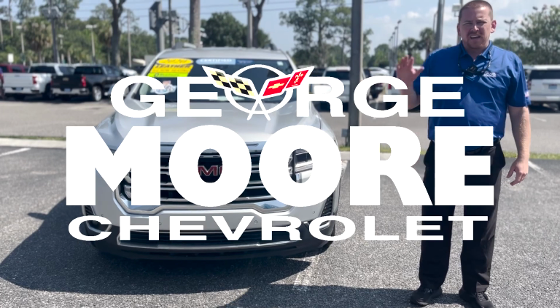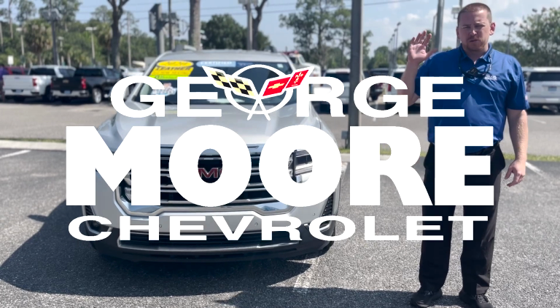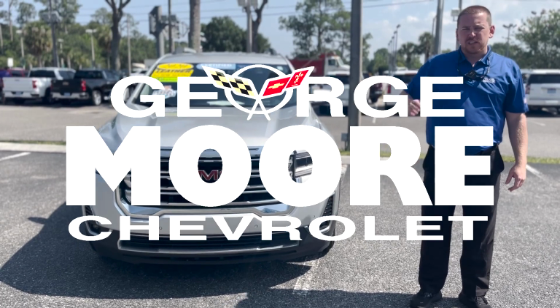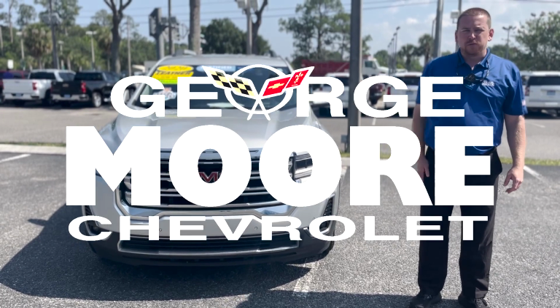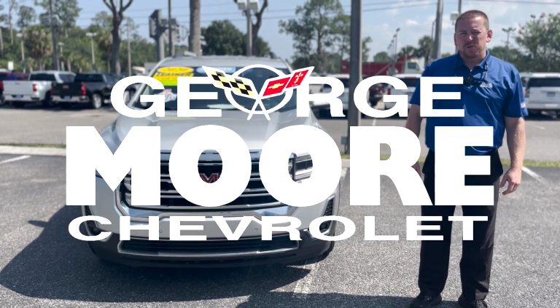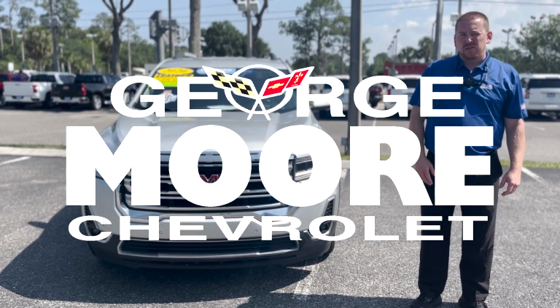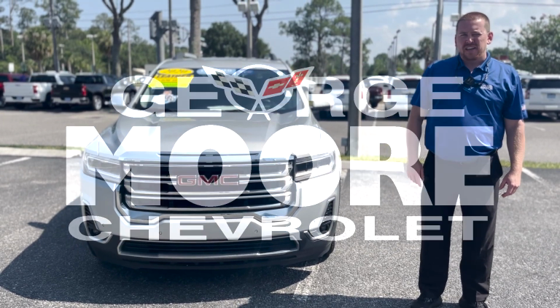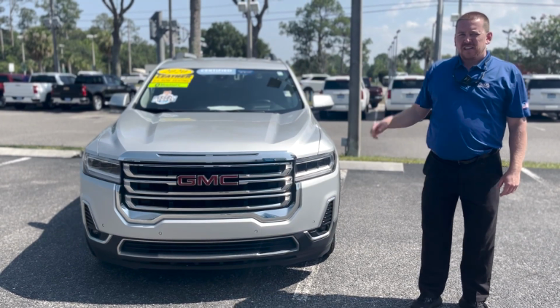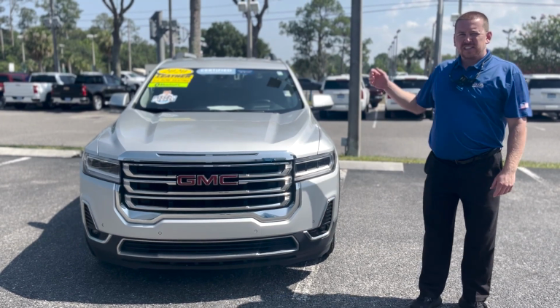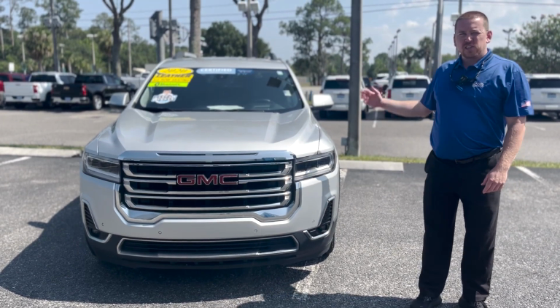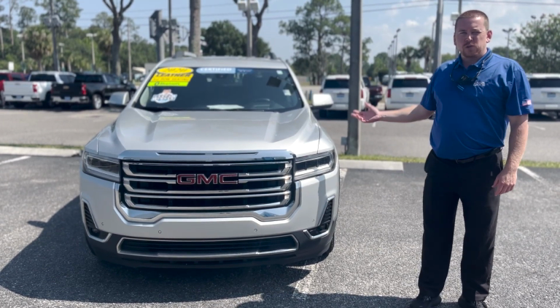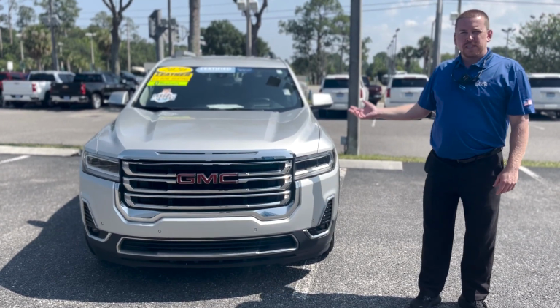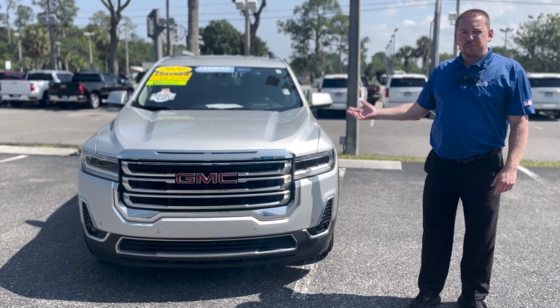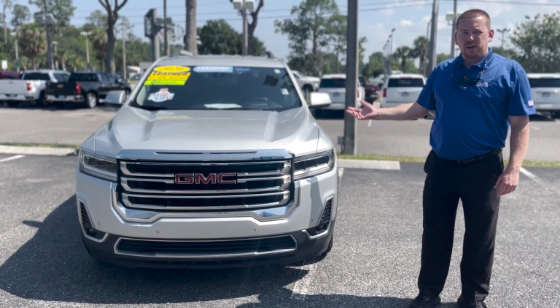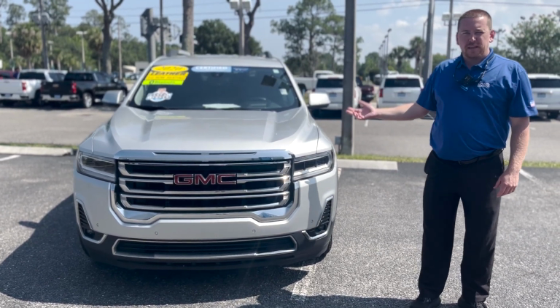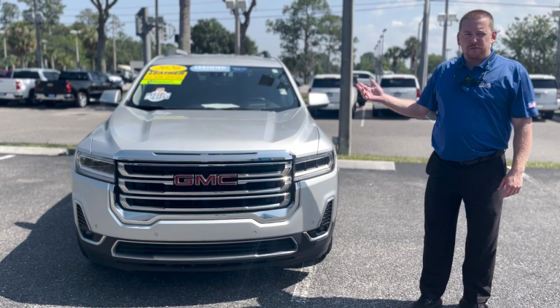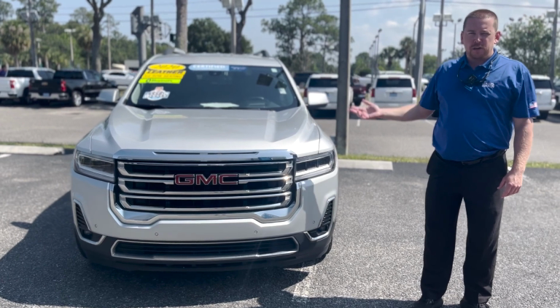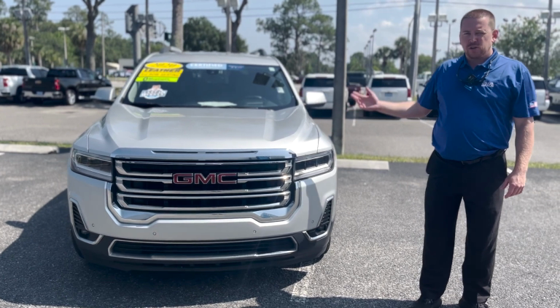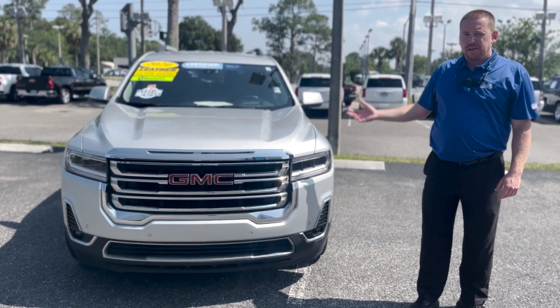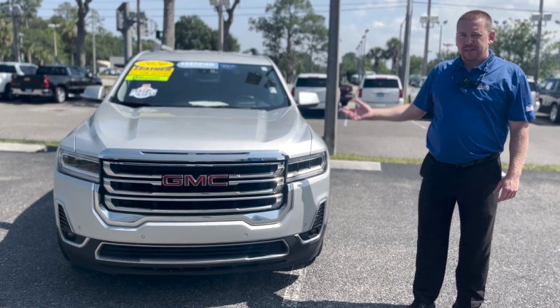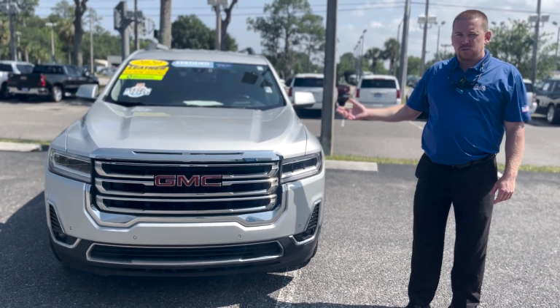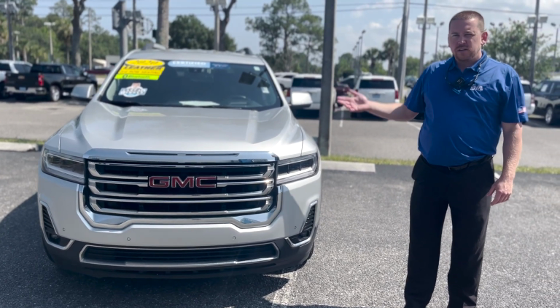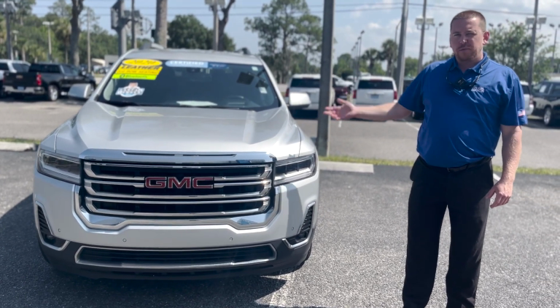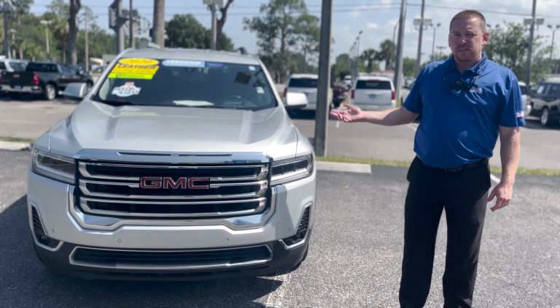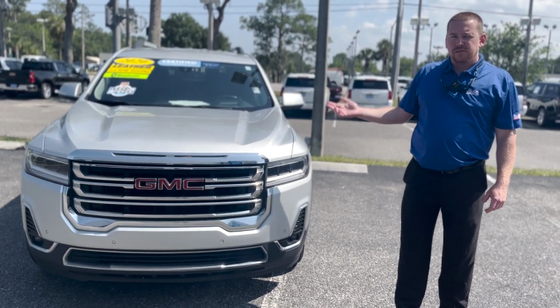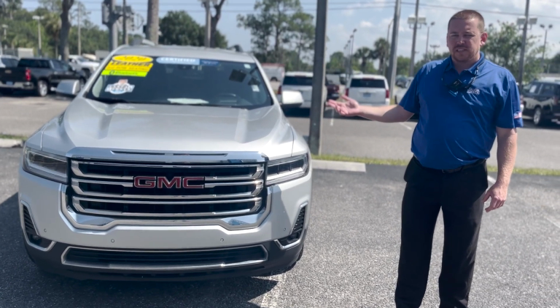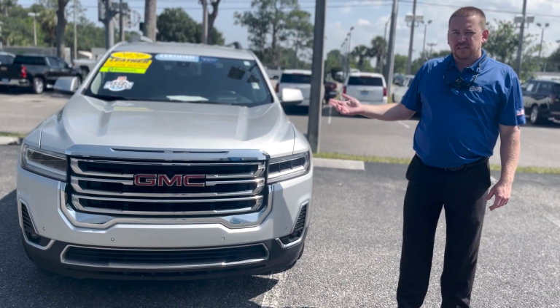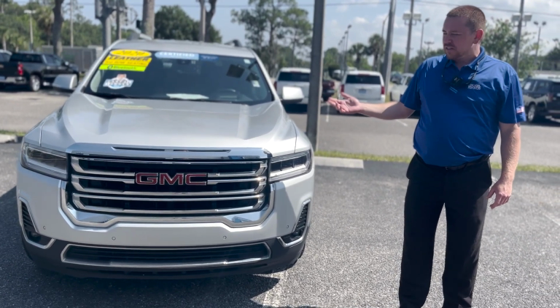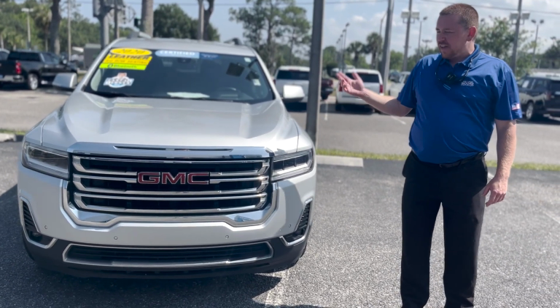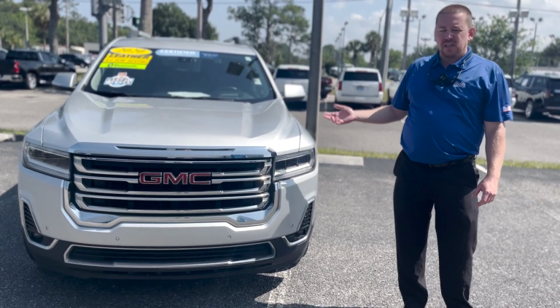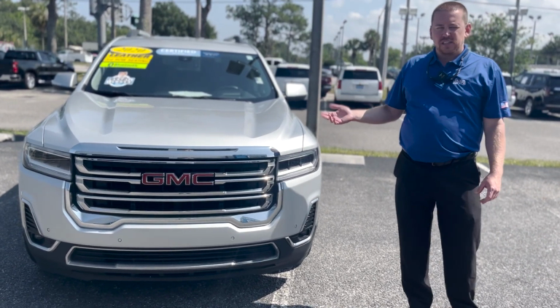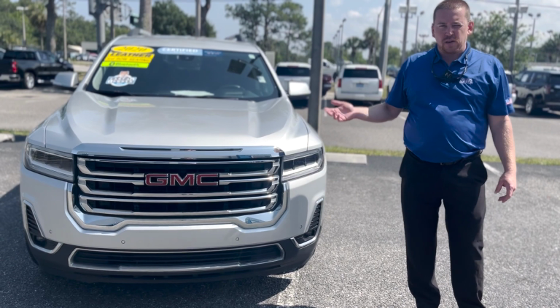Hey folks, this is Cliff from George Moore Chevrolet. This is the 2020 GMC Arcadia that we have available, certified pre-owned, 3.6 liter V6, SLT trim.